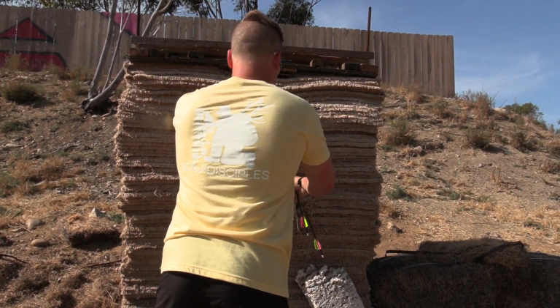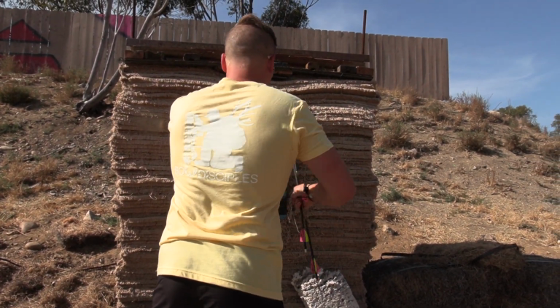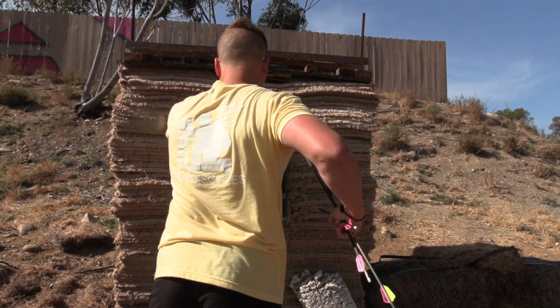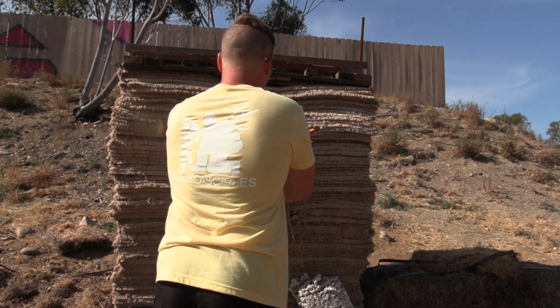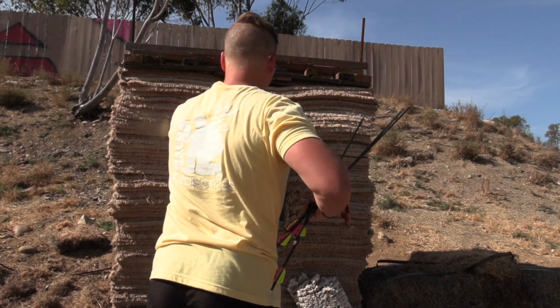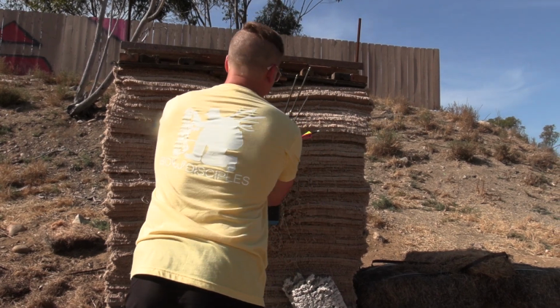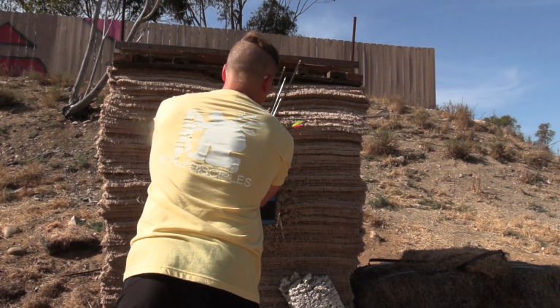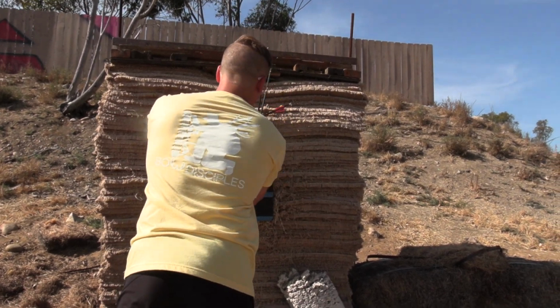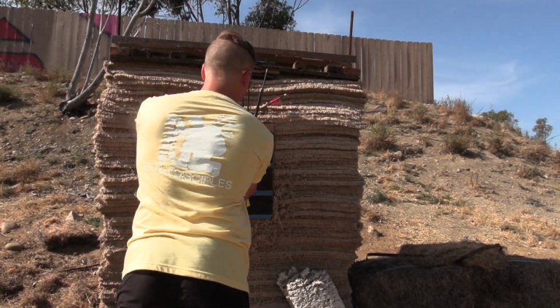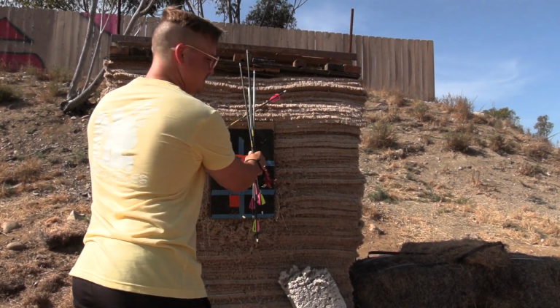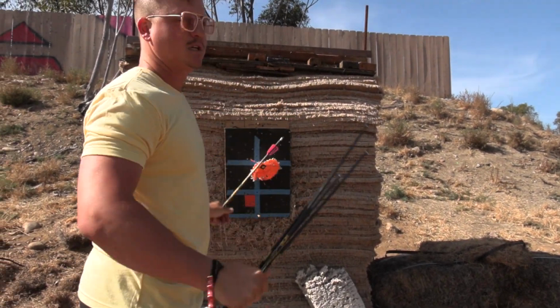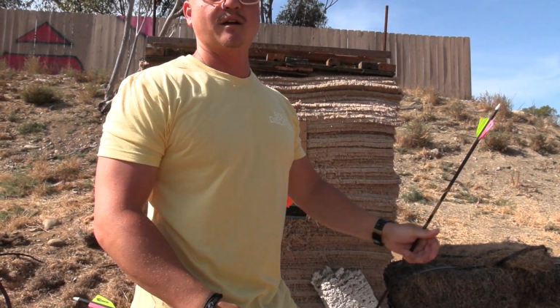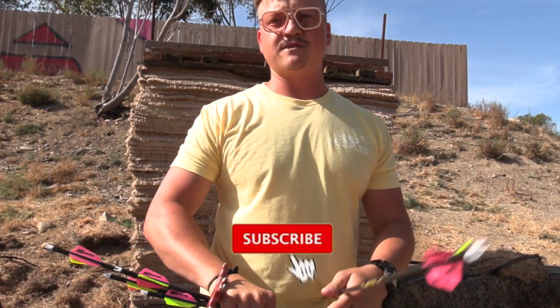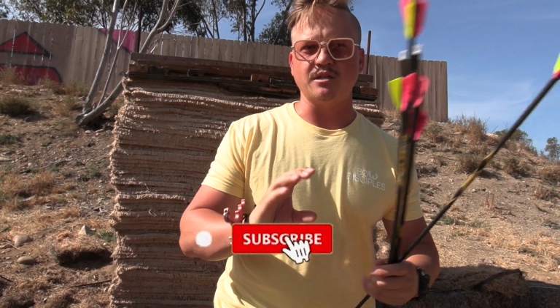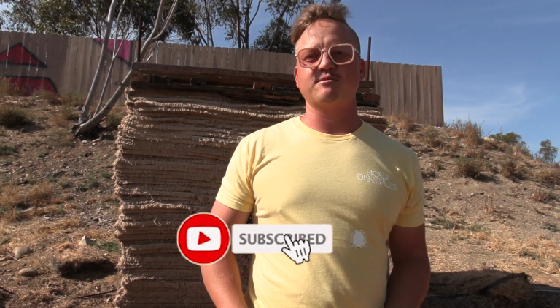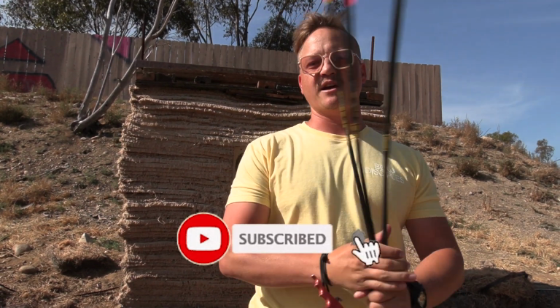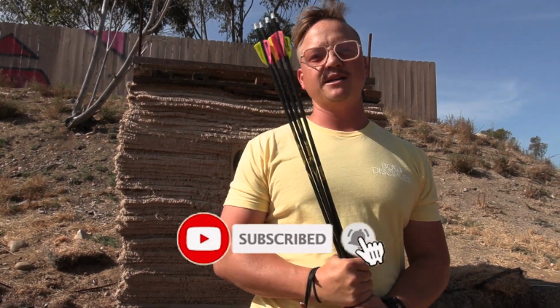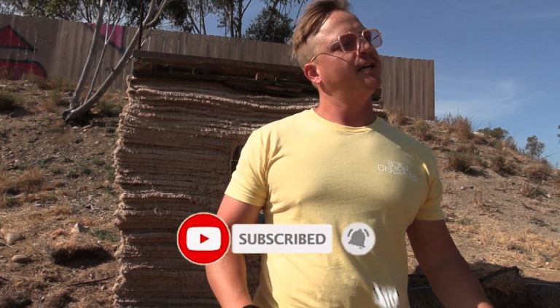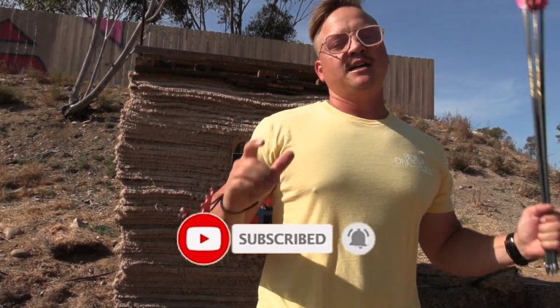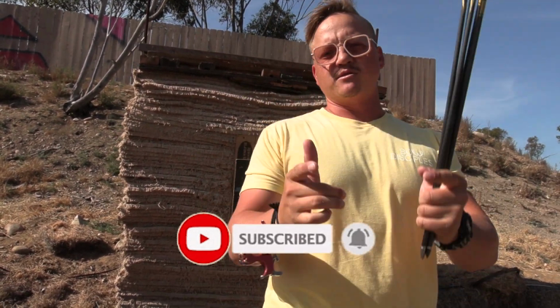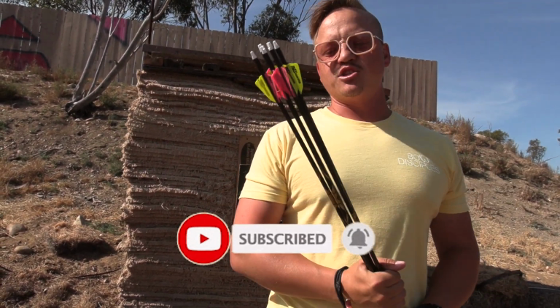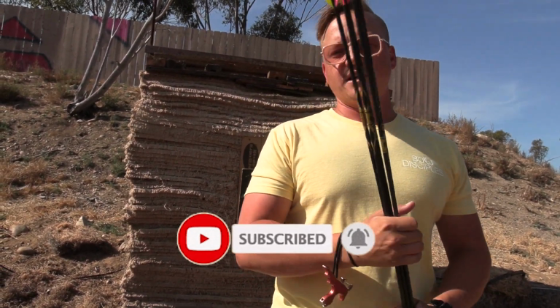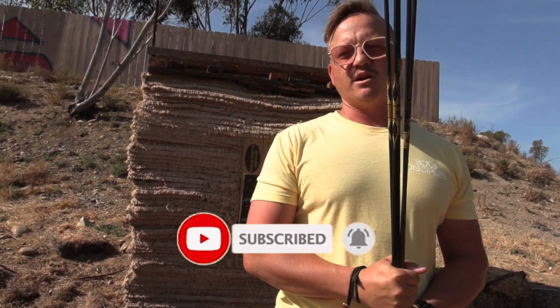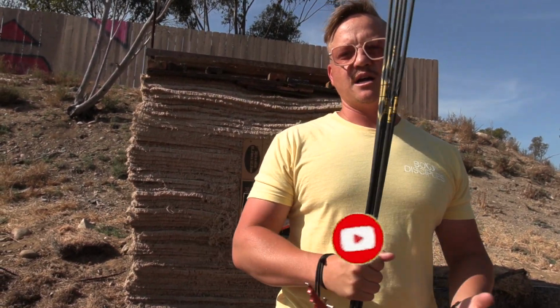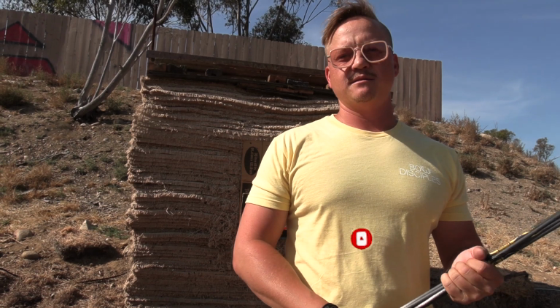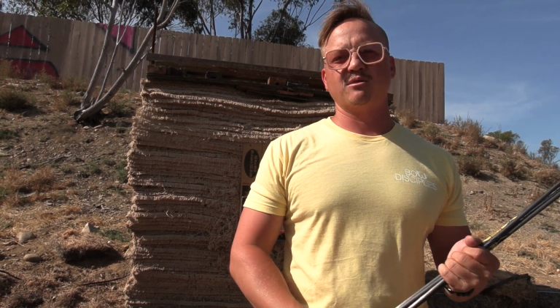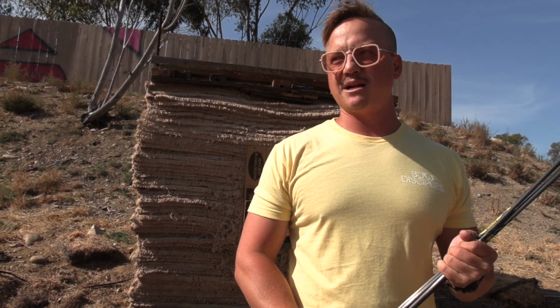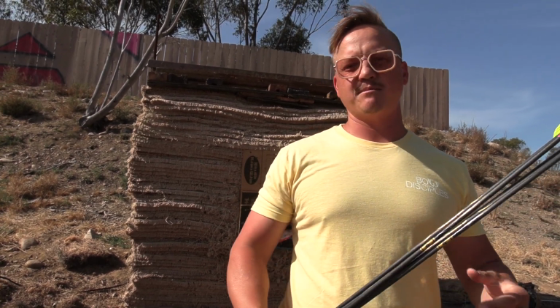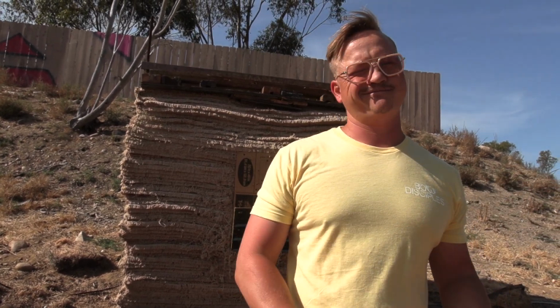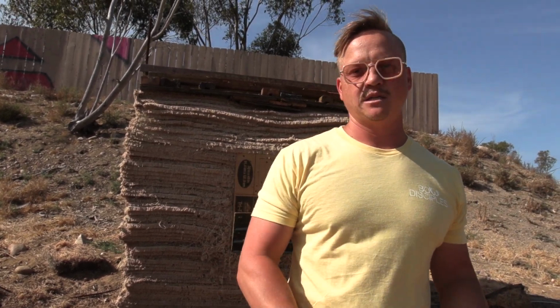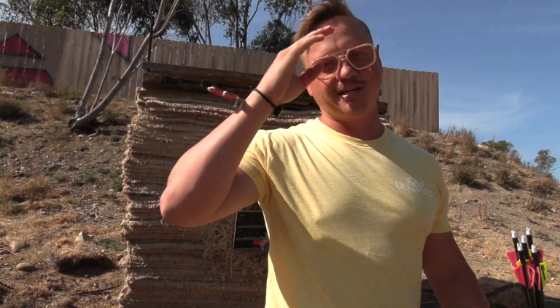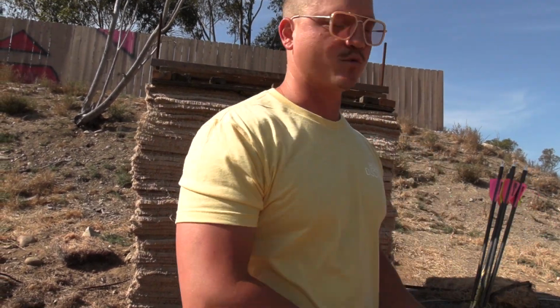And that's it — that's gonna wrap her up. Thank you guys for watching. Like and subscribe if you haven't already, drop those suggestions for videos and questions in the comments. BoatDisciples.com for that merch. We'll see you in the next one.